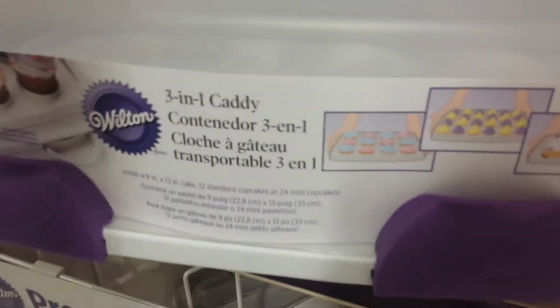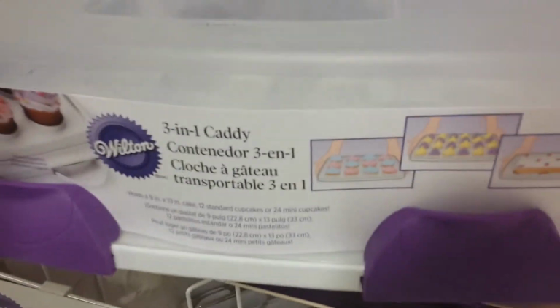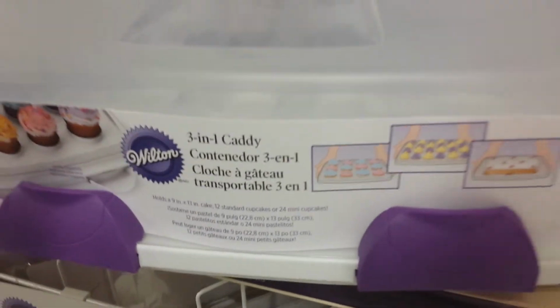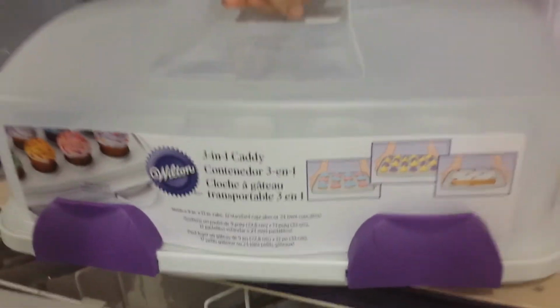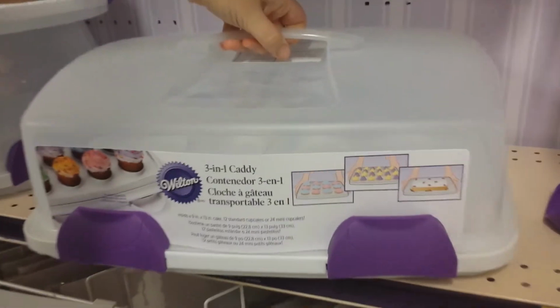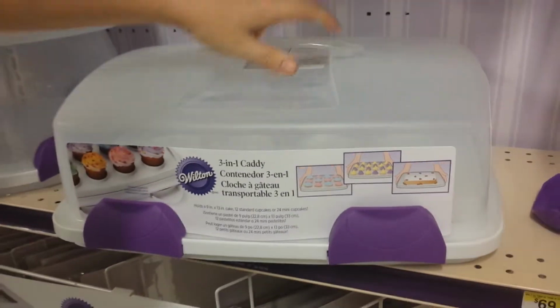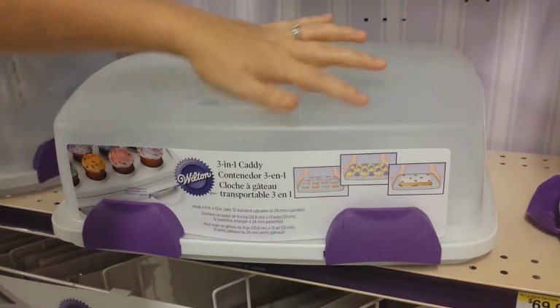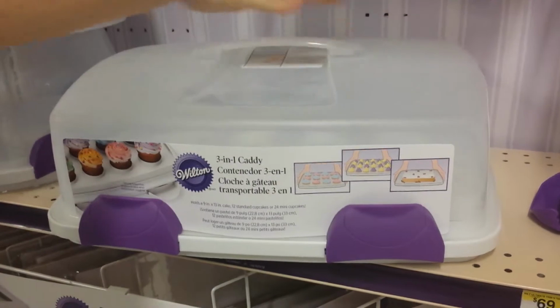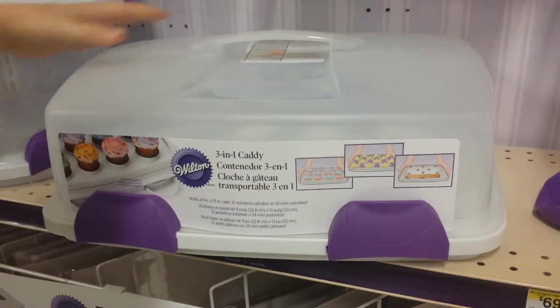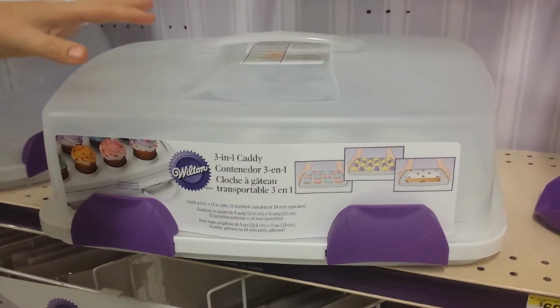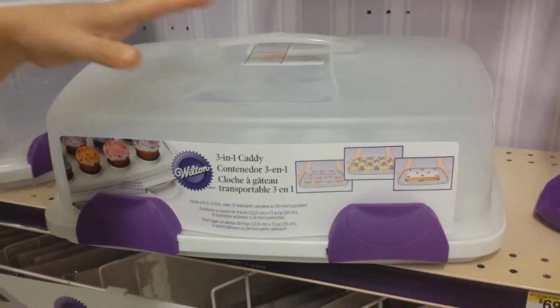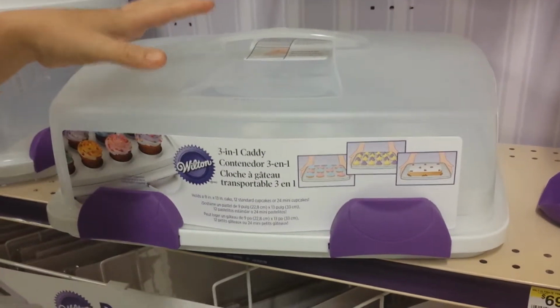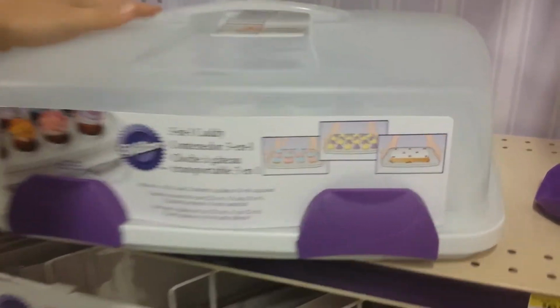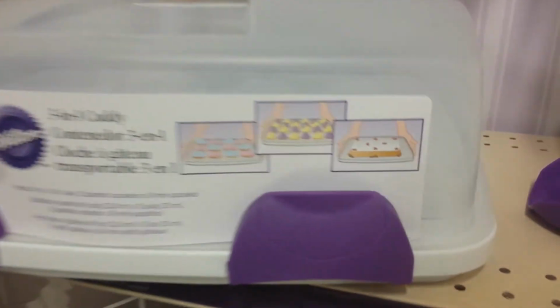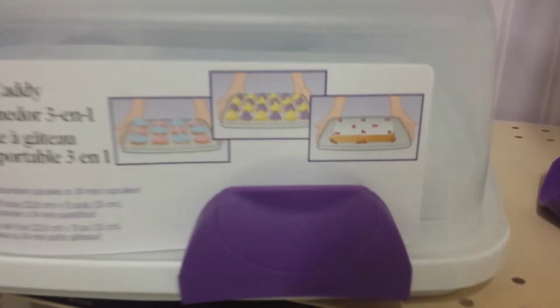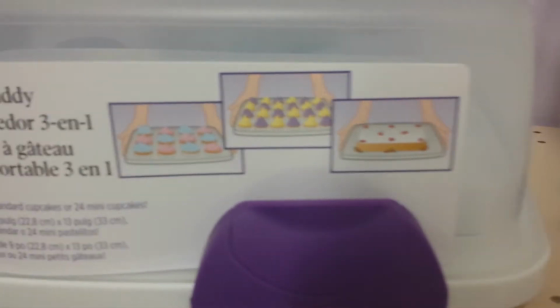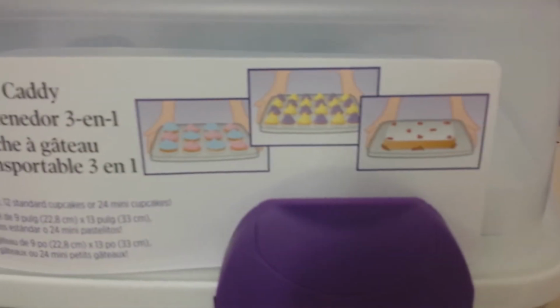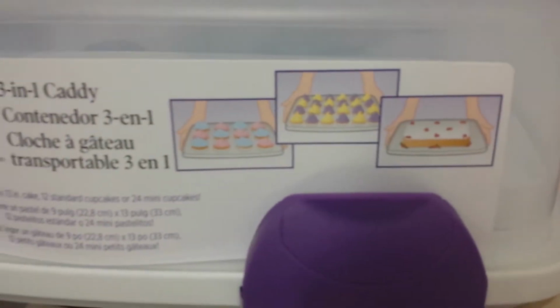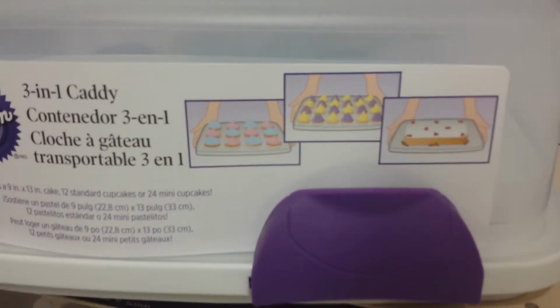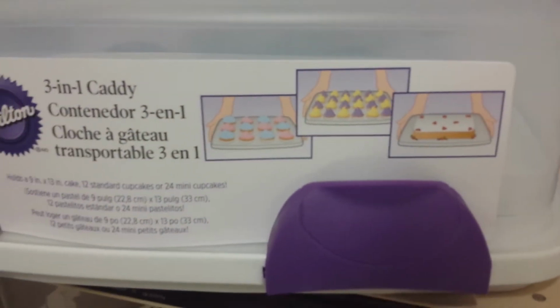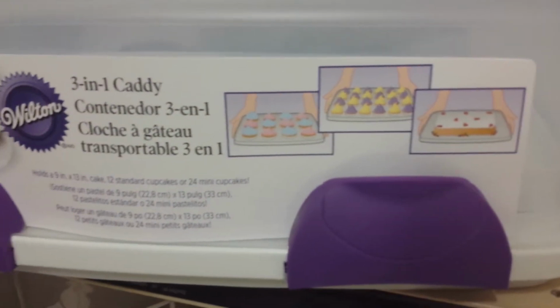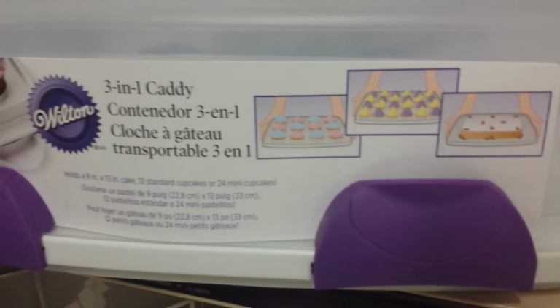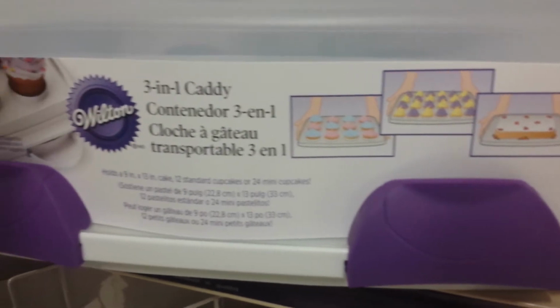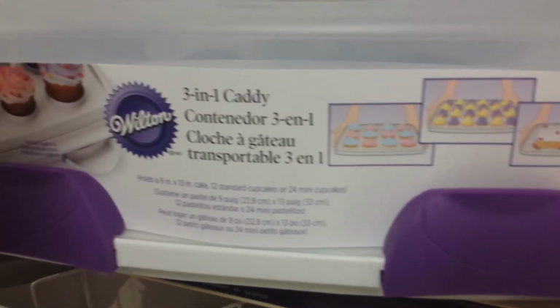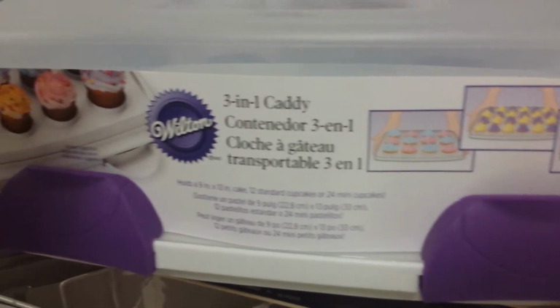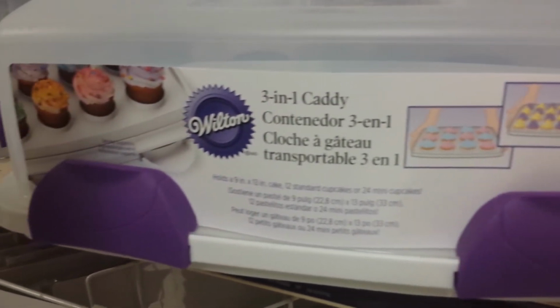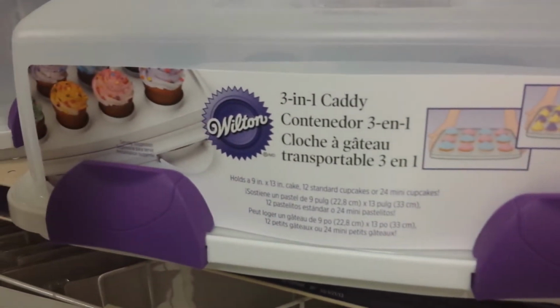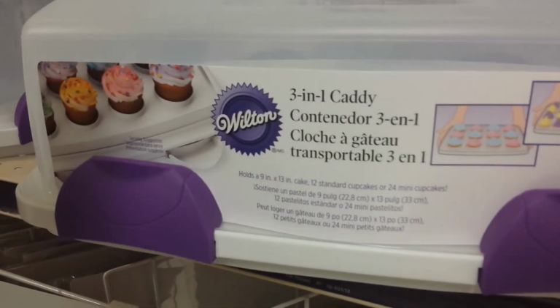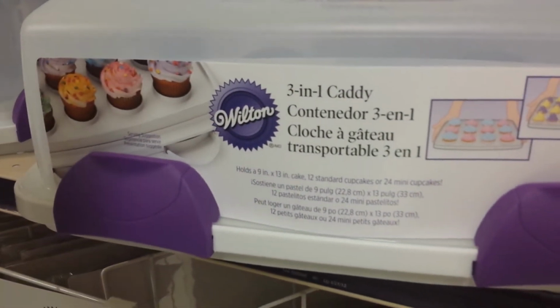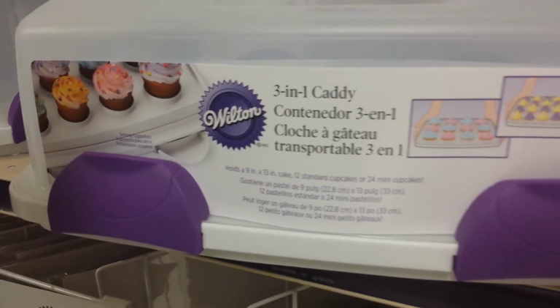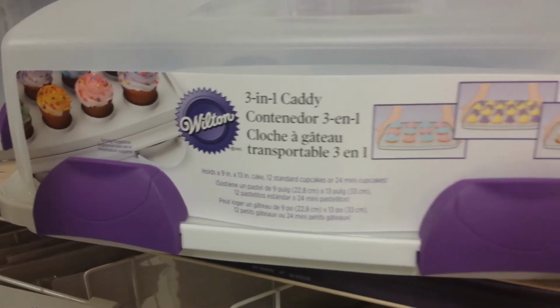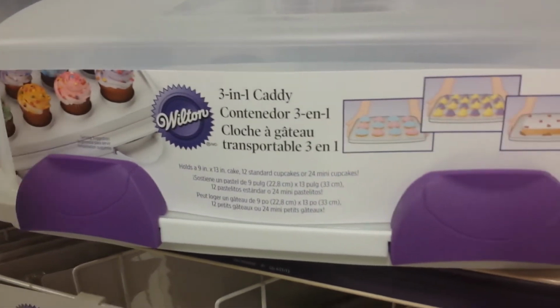You can carry it anywhere with you without ruining your frosting. So, if you're interested in the 3-in-1 Wilton Carrying Caddy, go ahead and check out the link below, and have a great day.